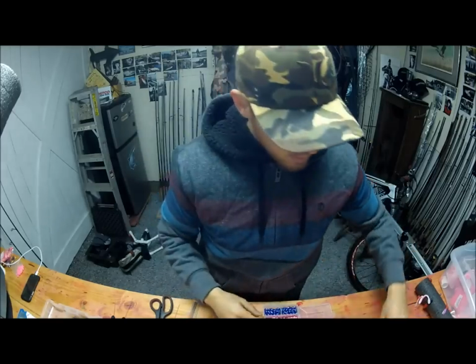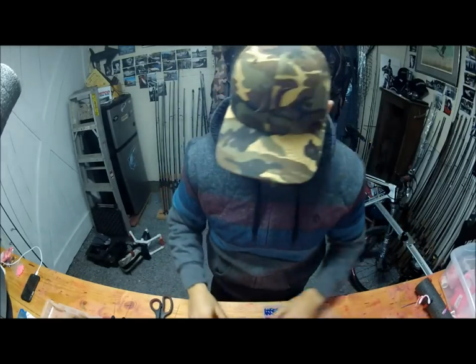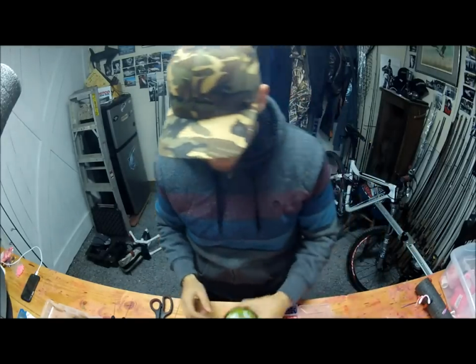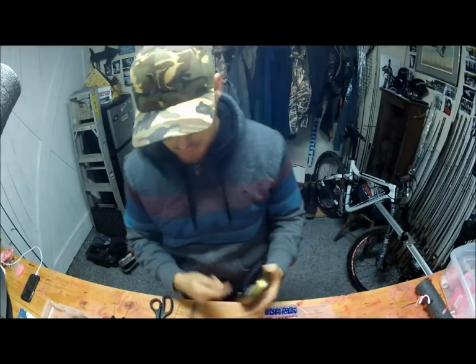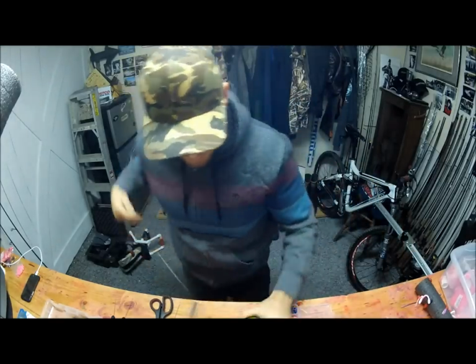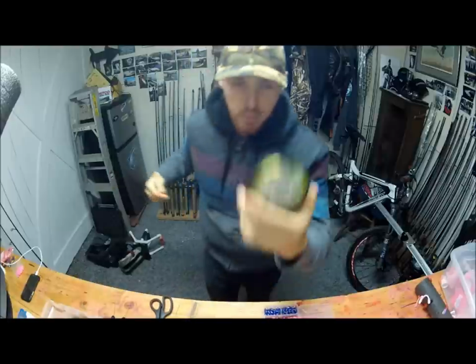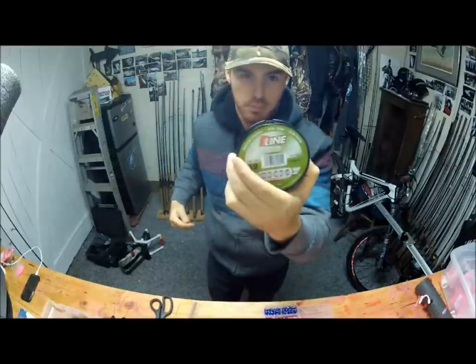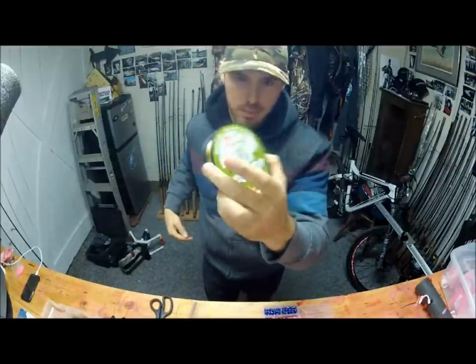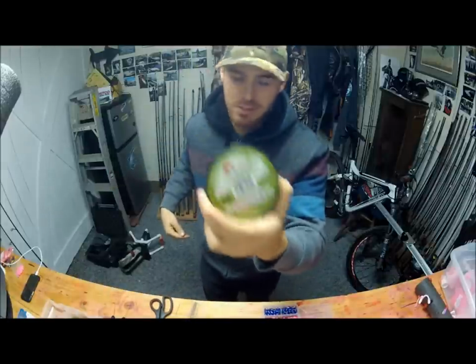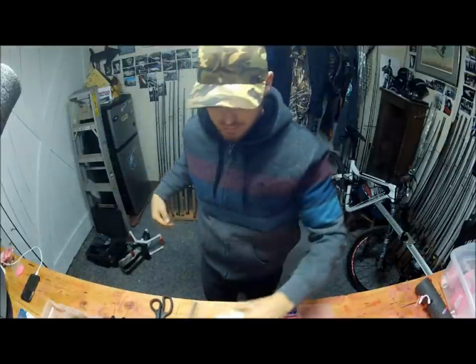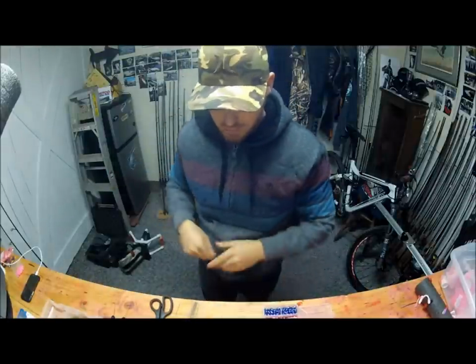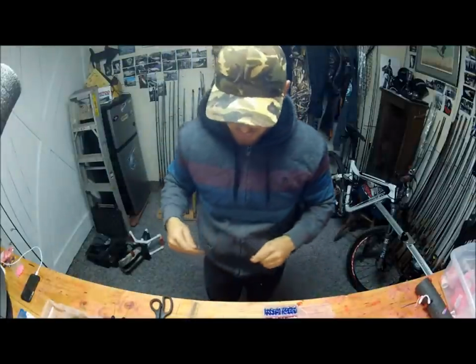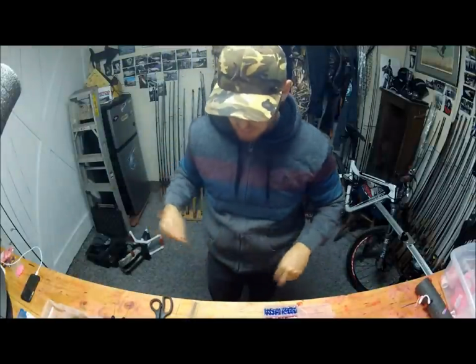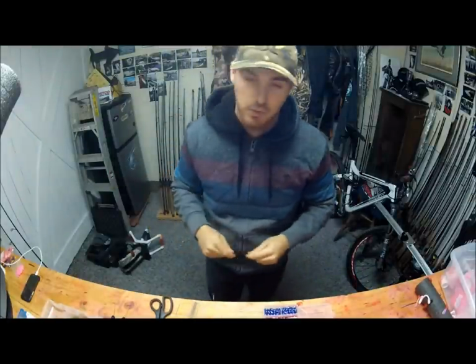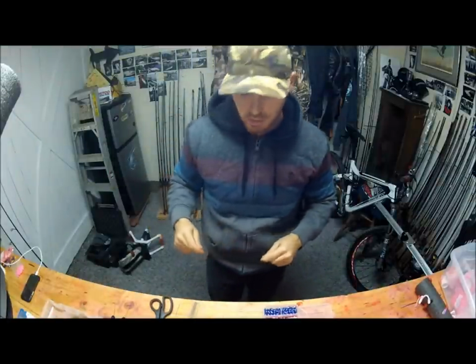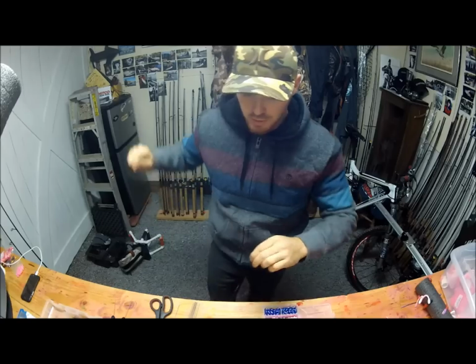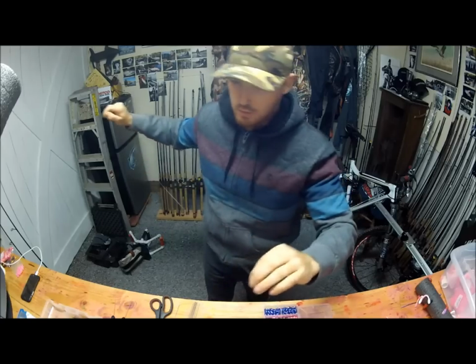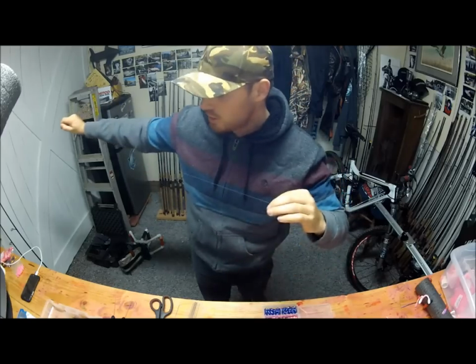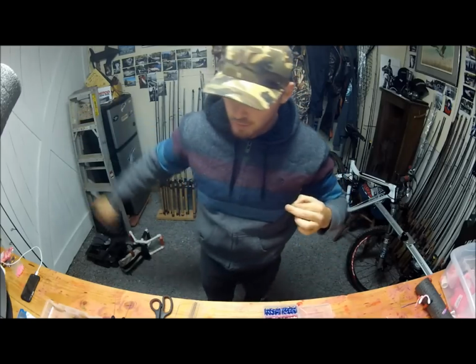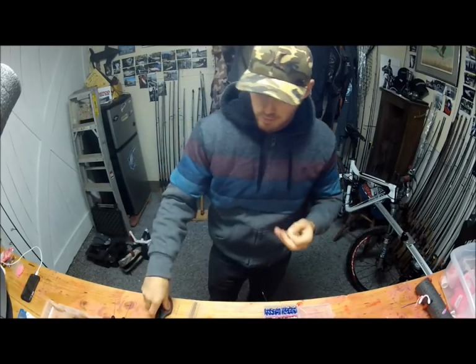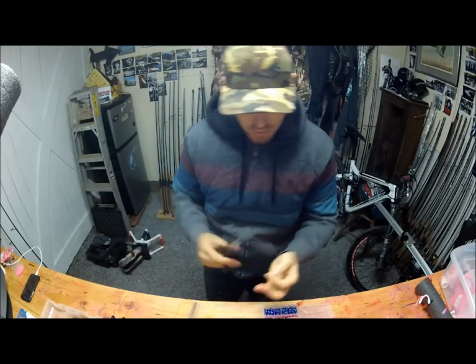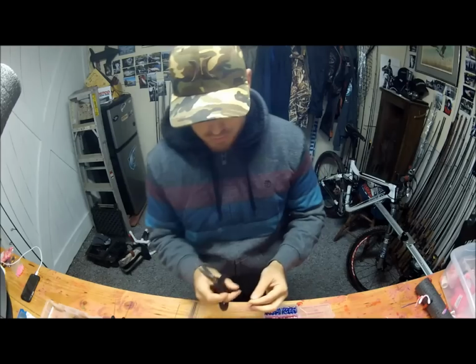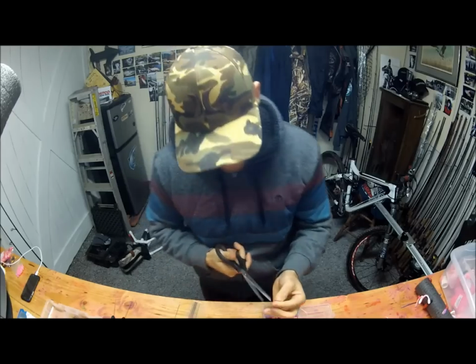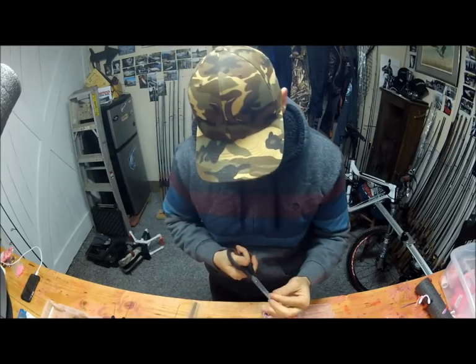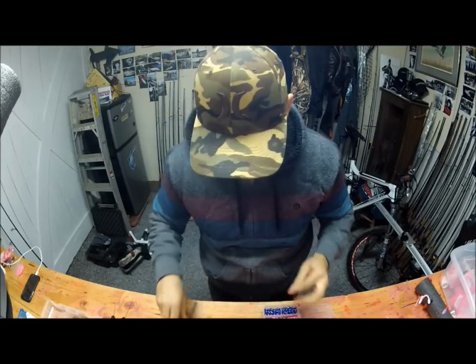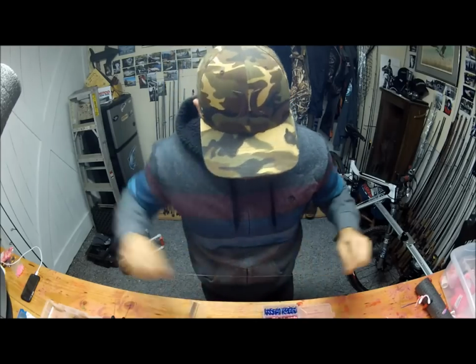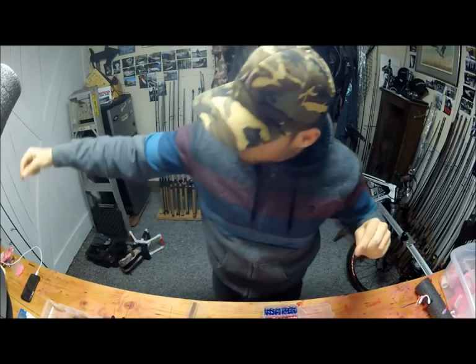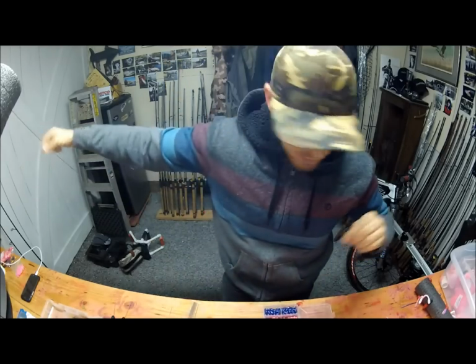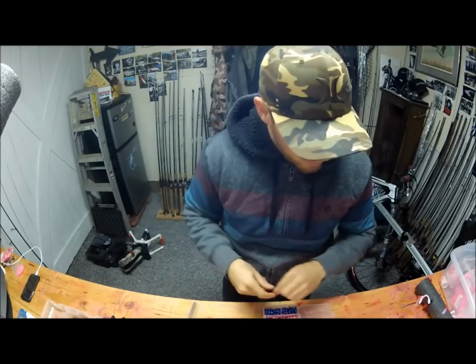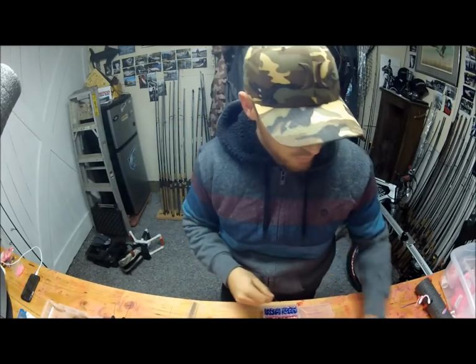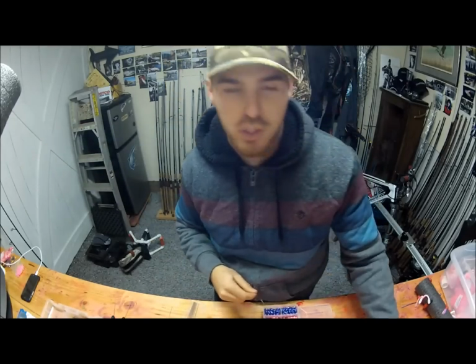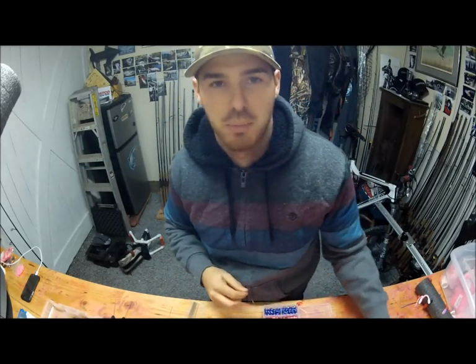Let's start with a leader. I use 12 pound P-Line CXX Premium — it's pretty strong. Big fish; you don't want to get owned in a log jam. I'd probably go to 15 pound if you're really chasing a big boy.